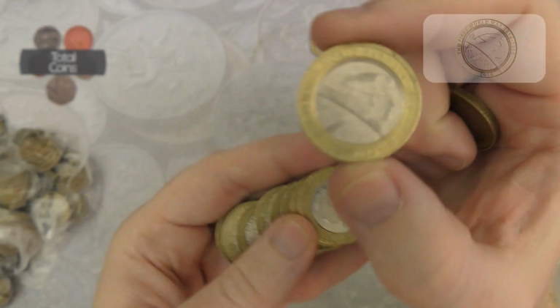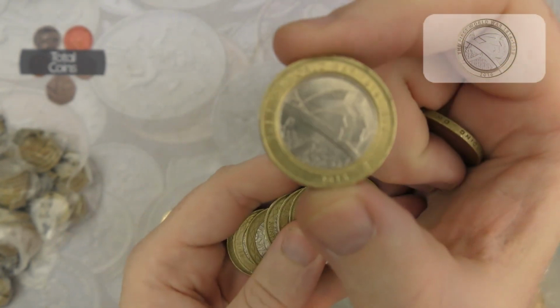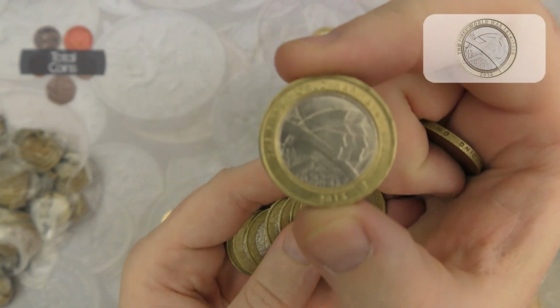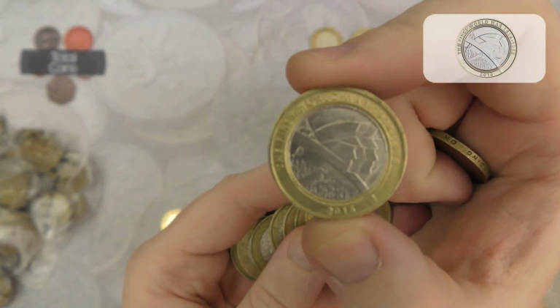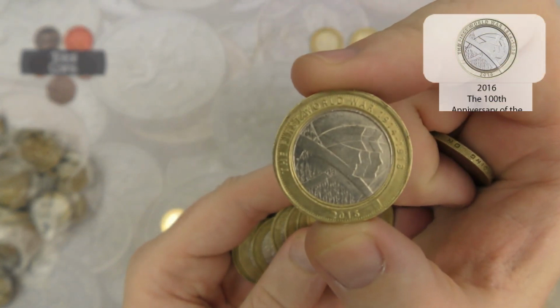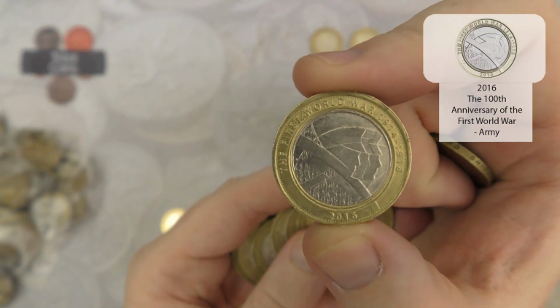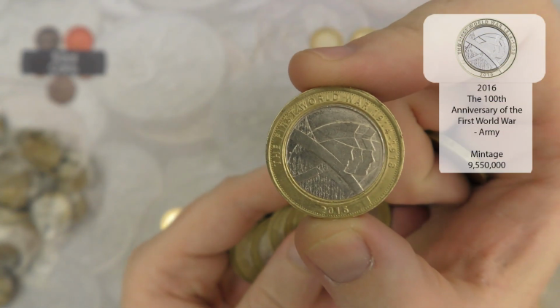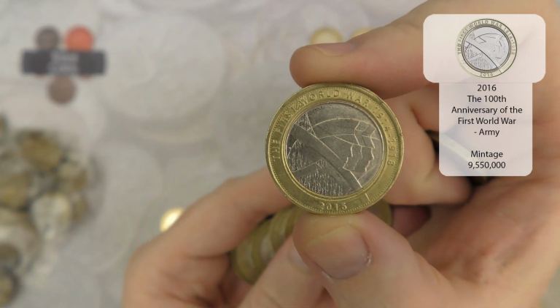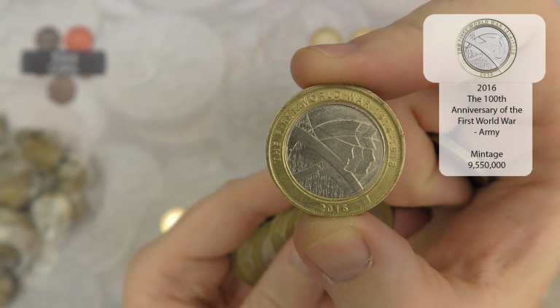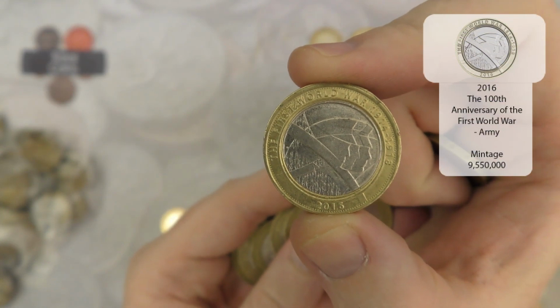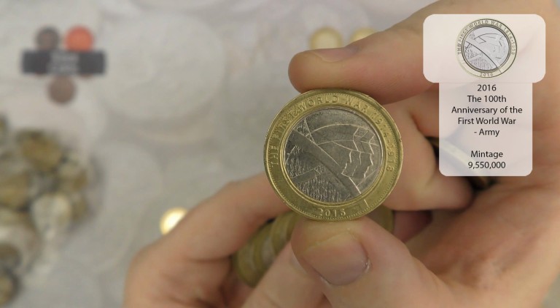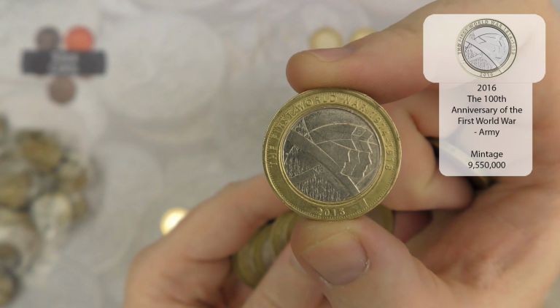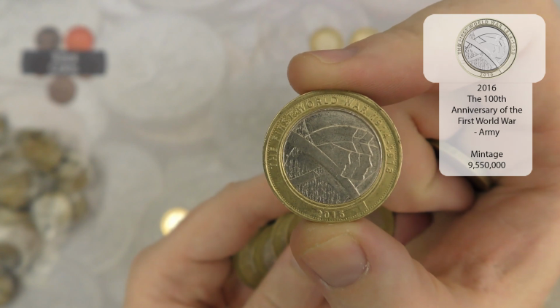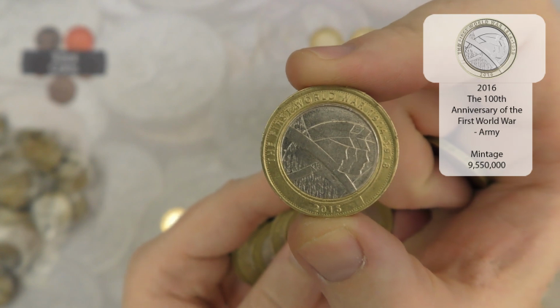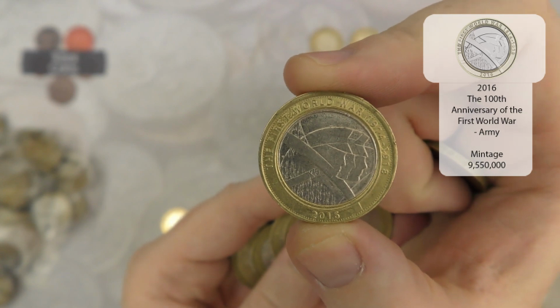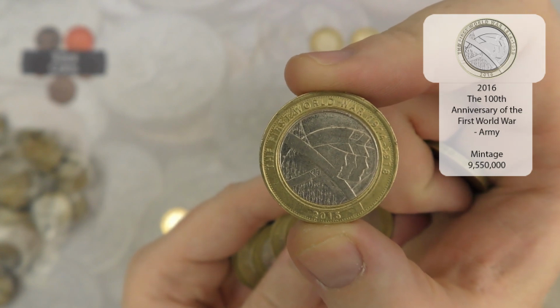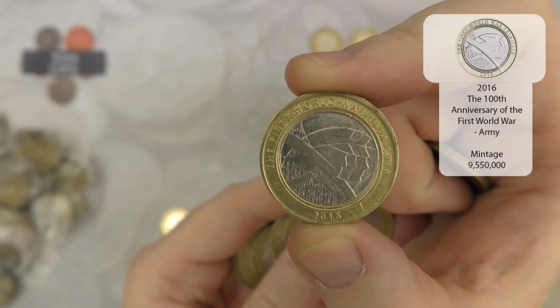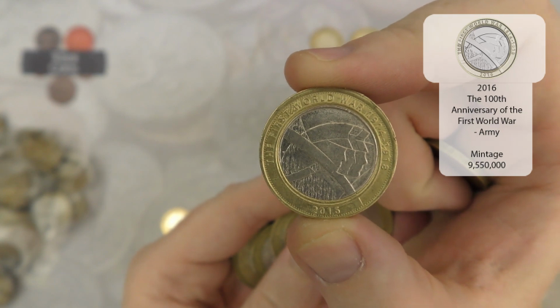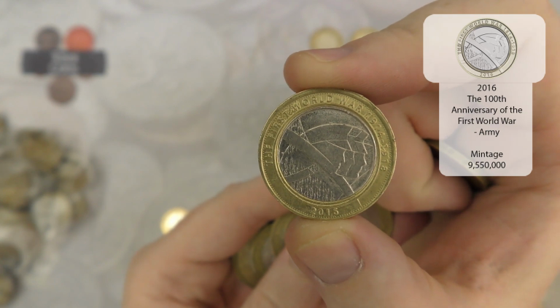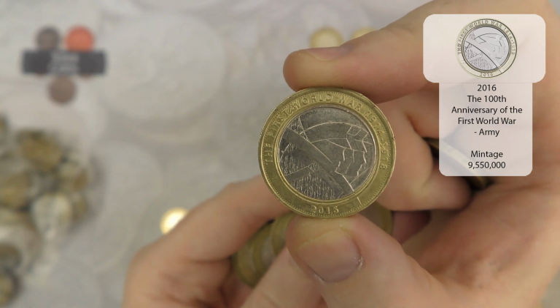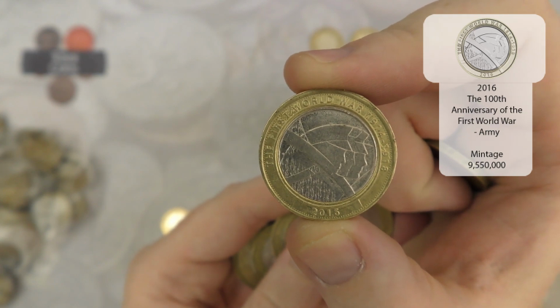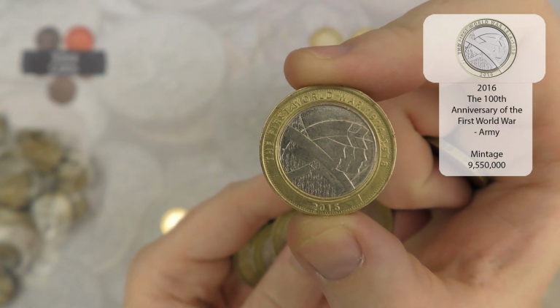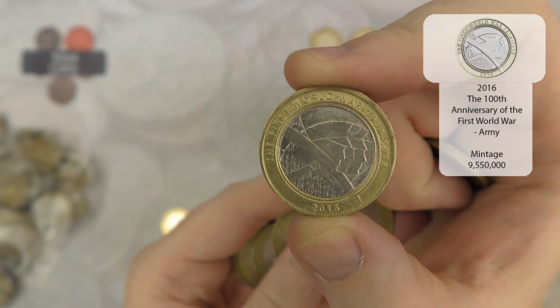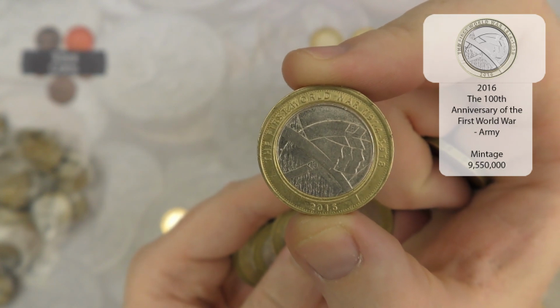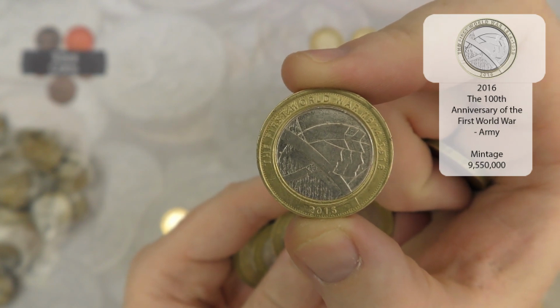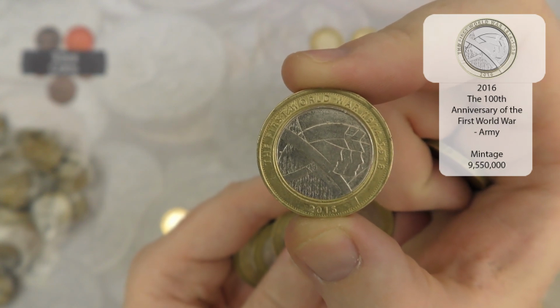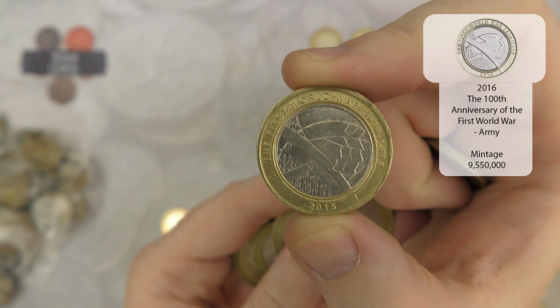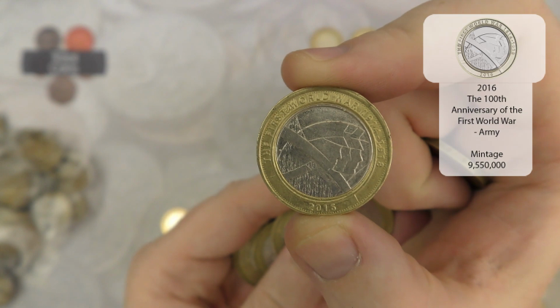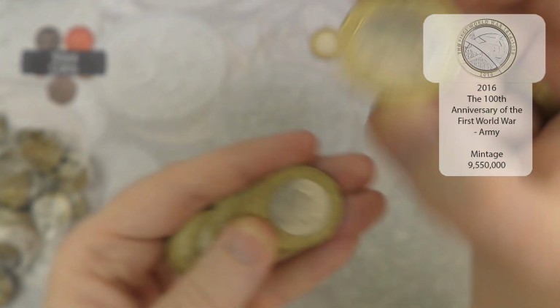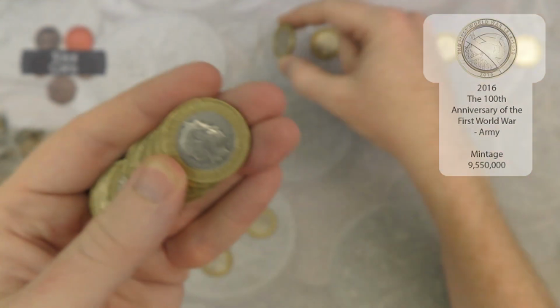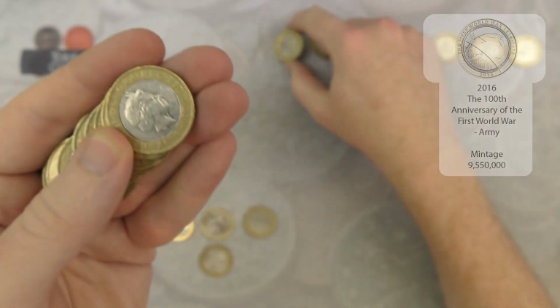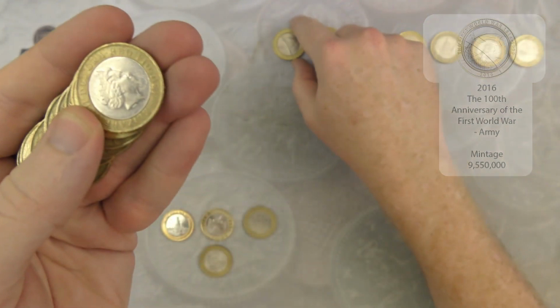We've got the Army Centenary. Unlike the Navy, this one is extremely highly minted so it's not one that we keep.